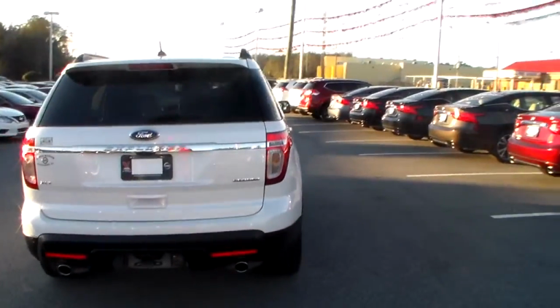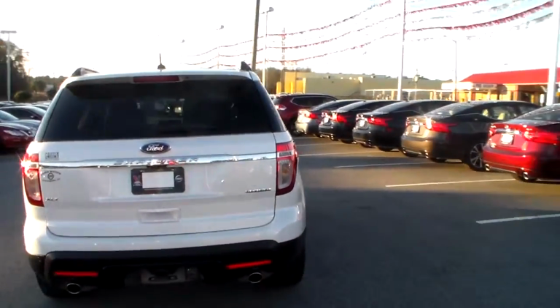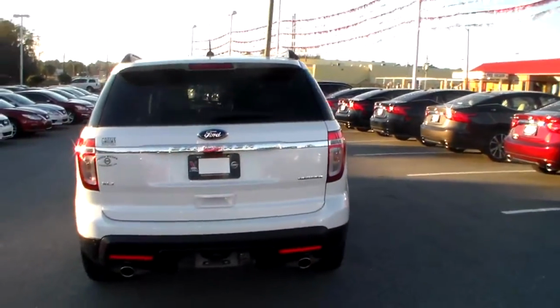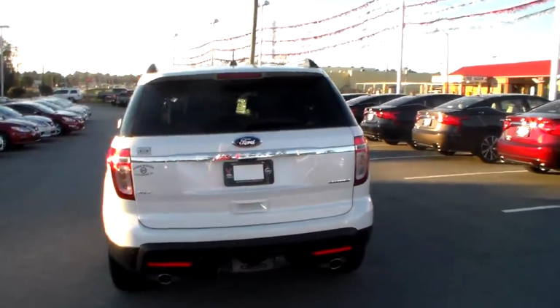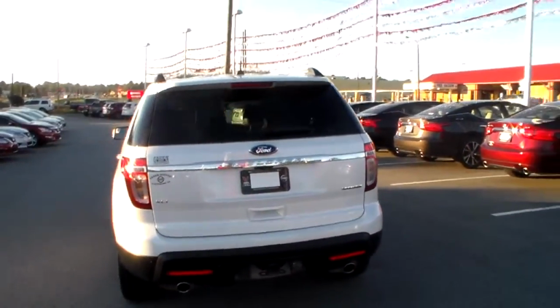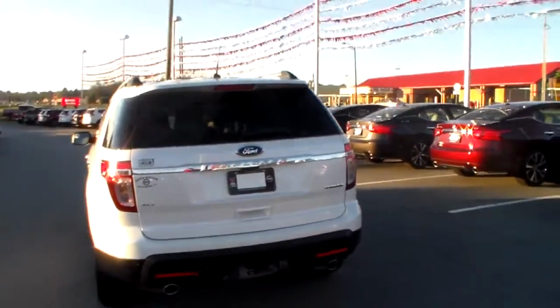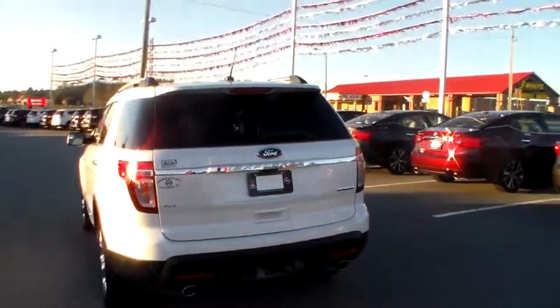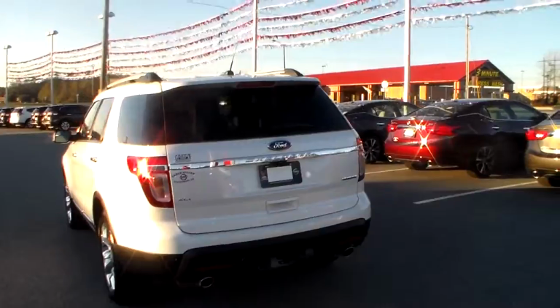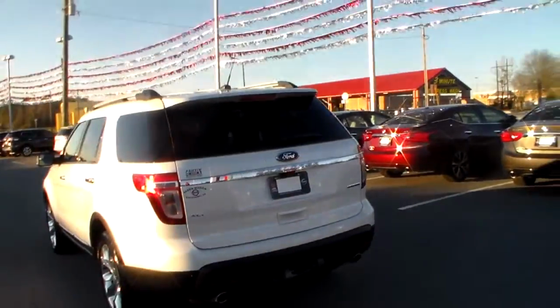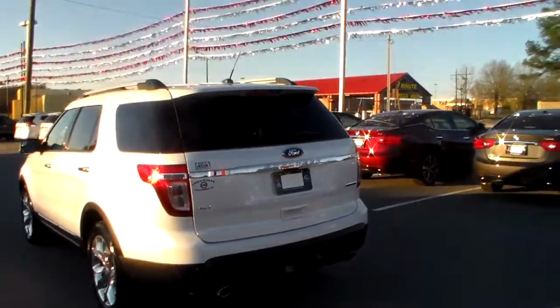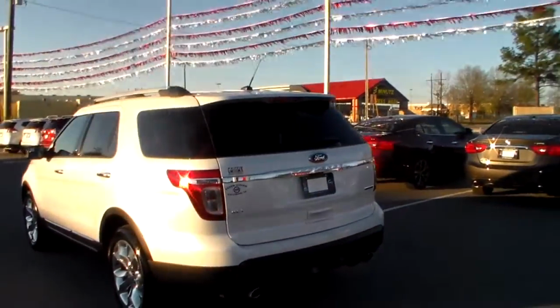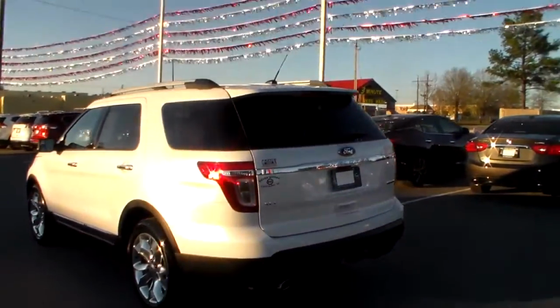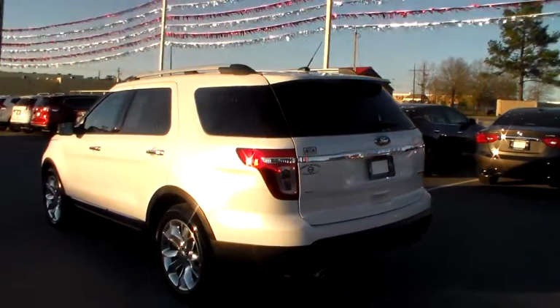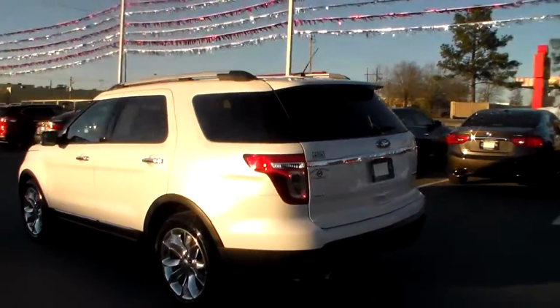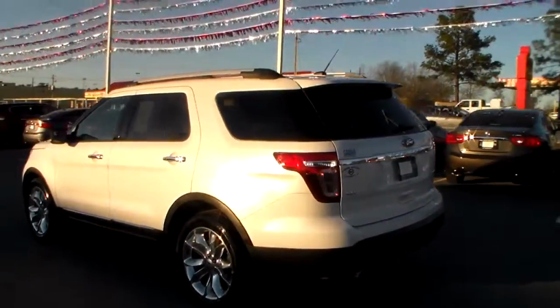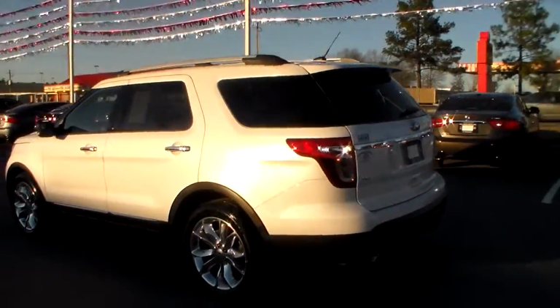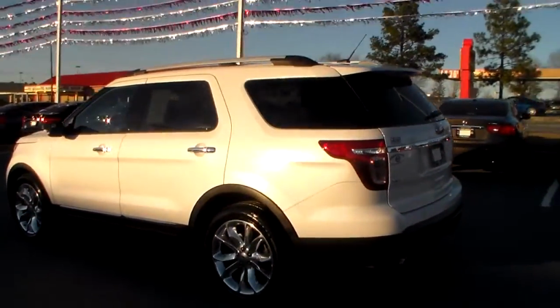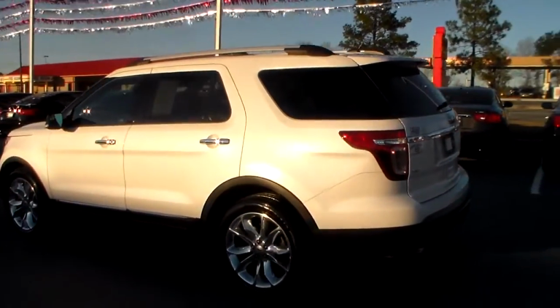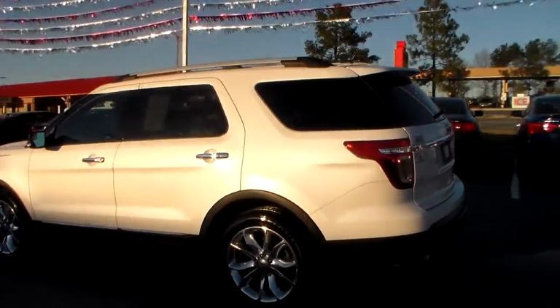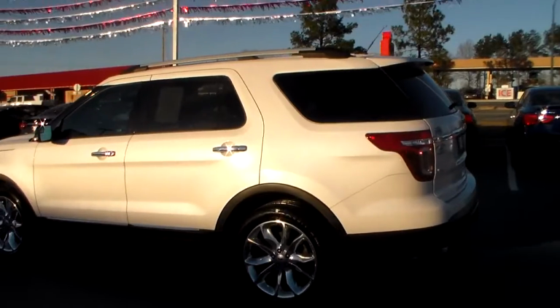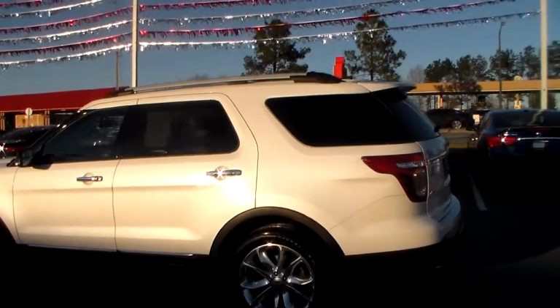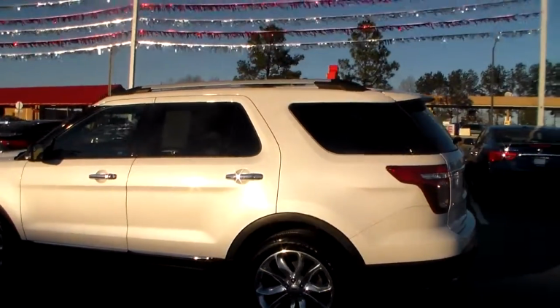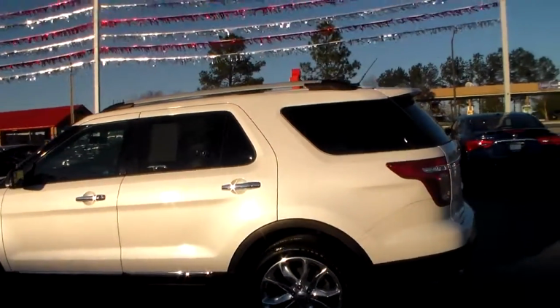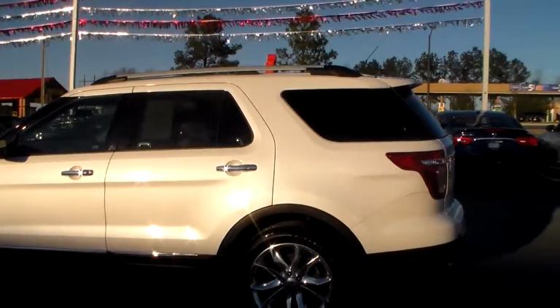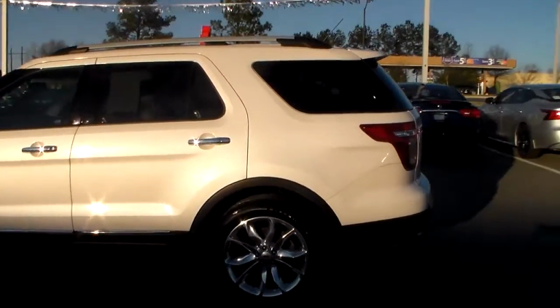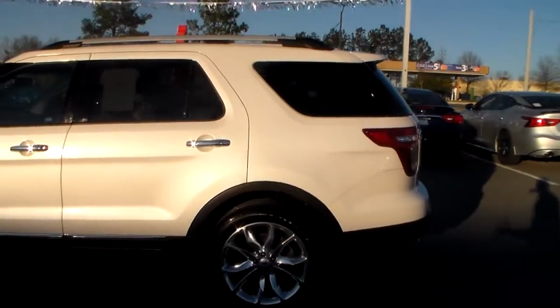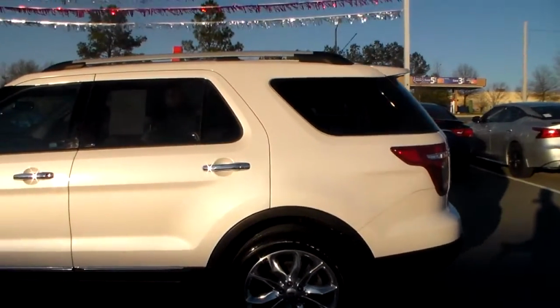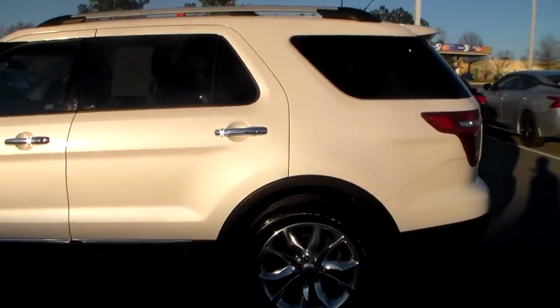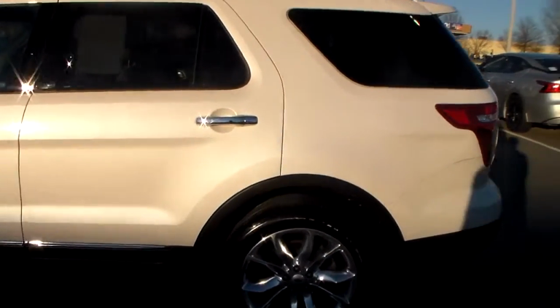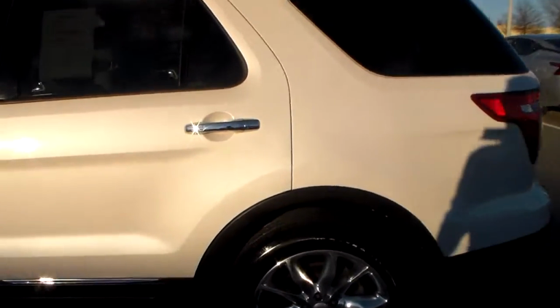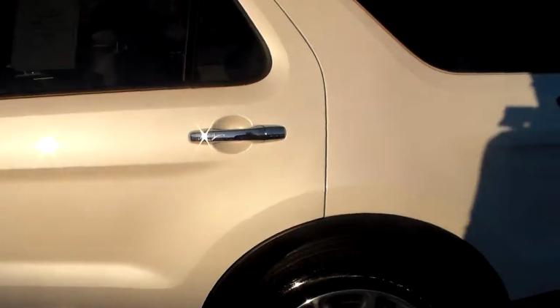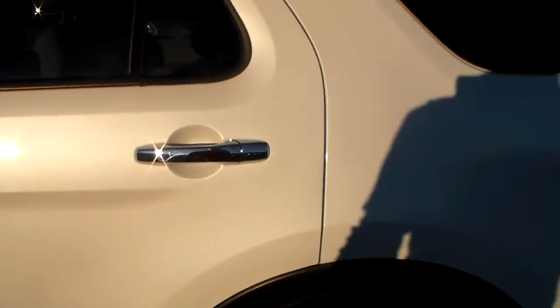This vehicle also comes equipped with a rear view camera. Anytime the vehicle is put in reverse, it'll display an image of what's behind you — make sure you don't back over anything that may damage your vehicle or anything else. It also comes really in handy when trying to hook up that trailer if you've ever got to tow anything.